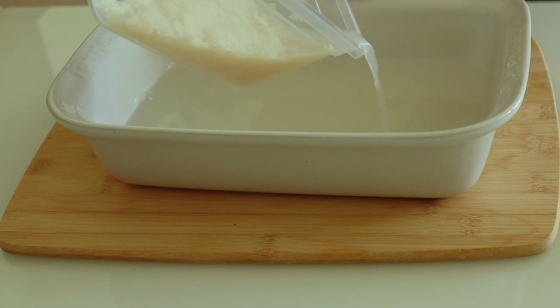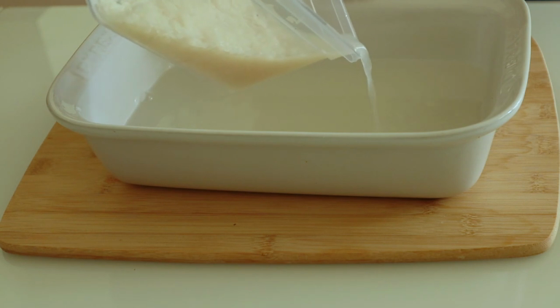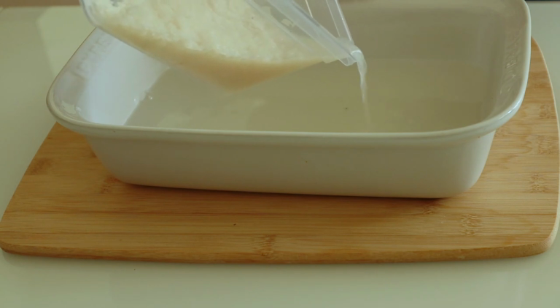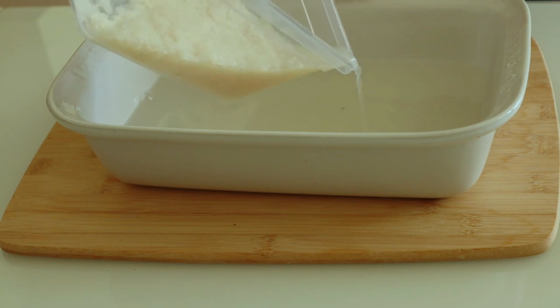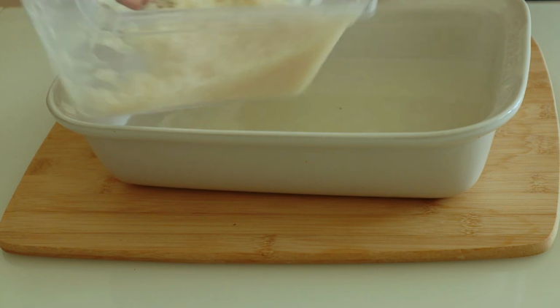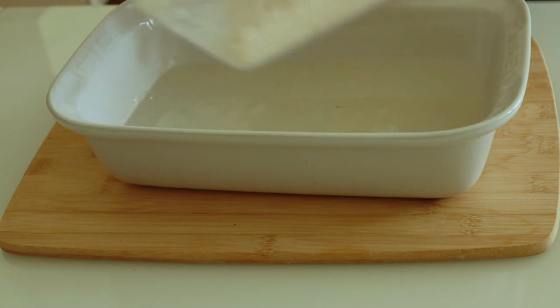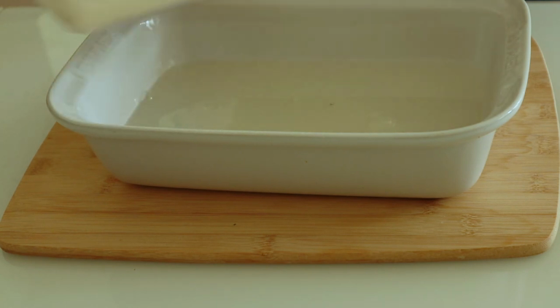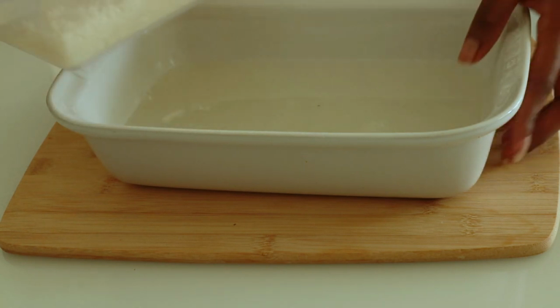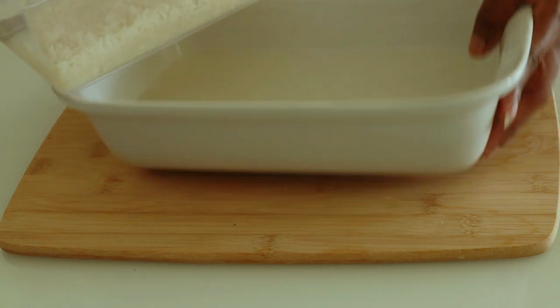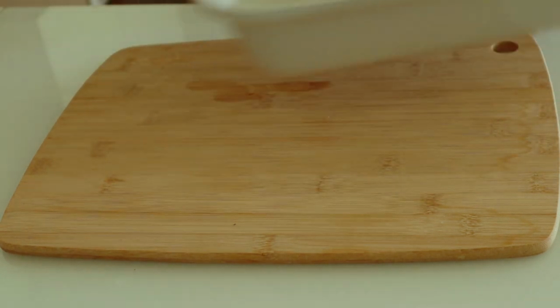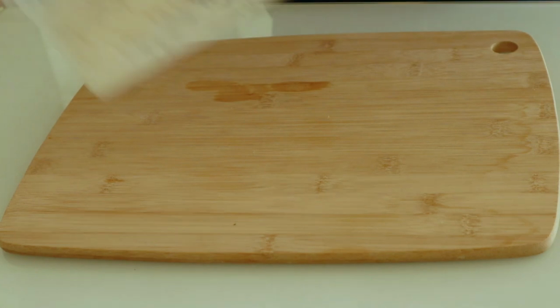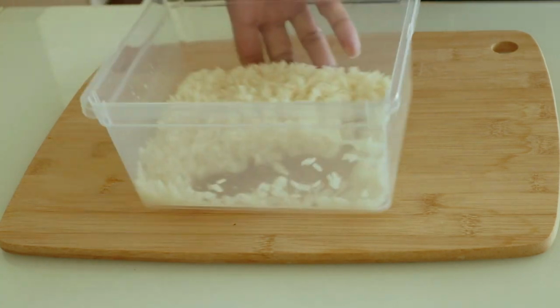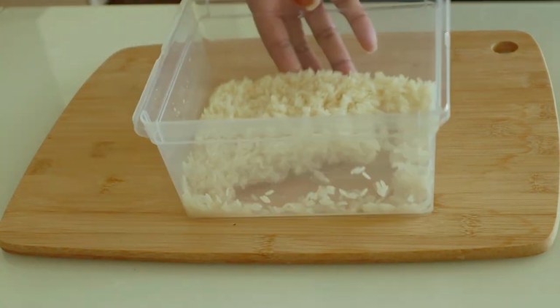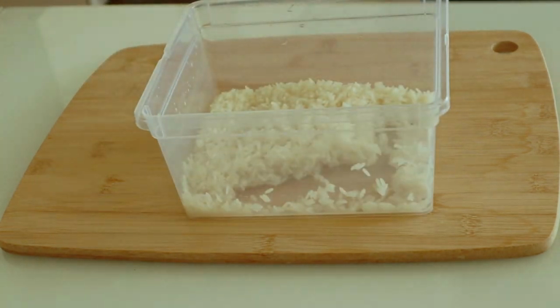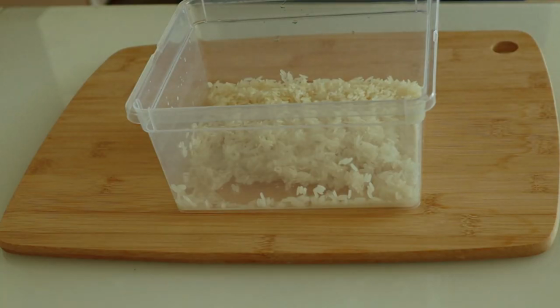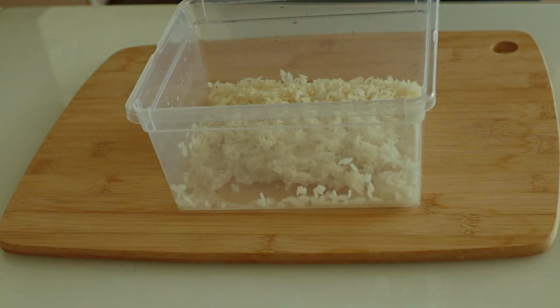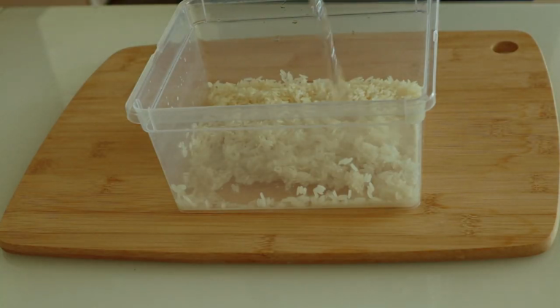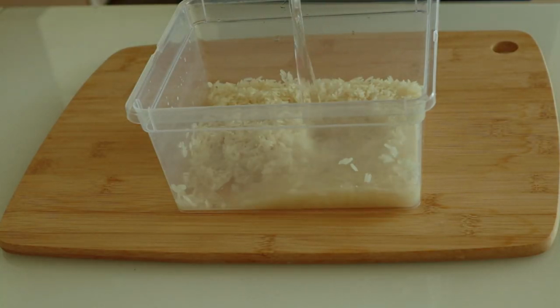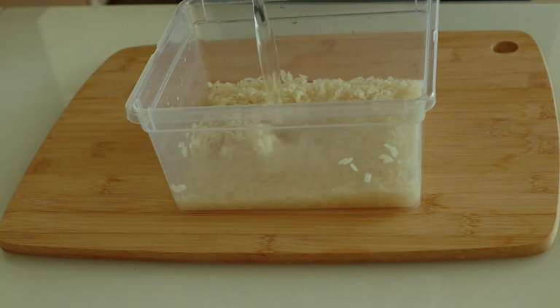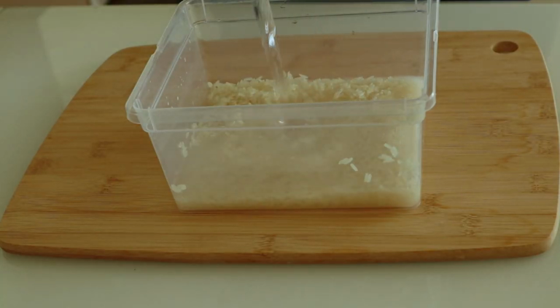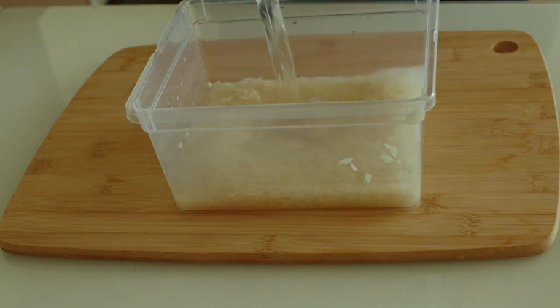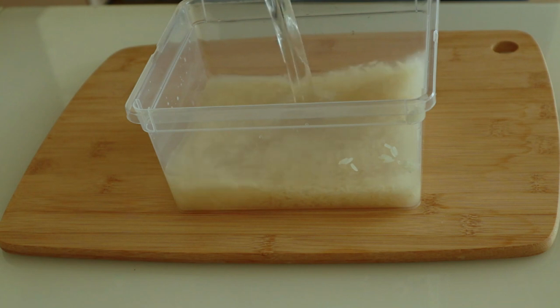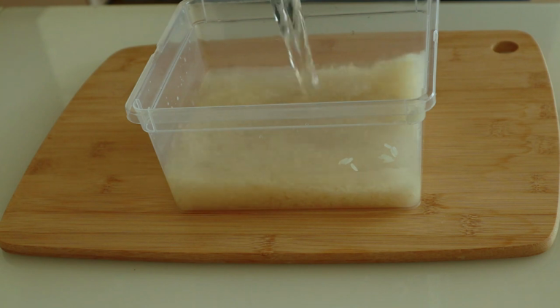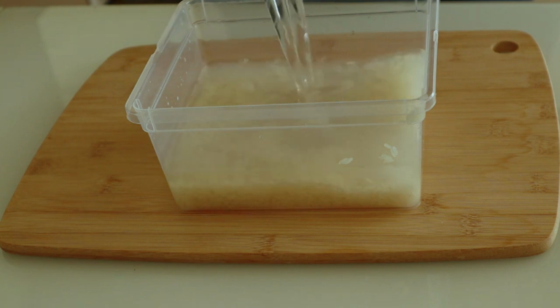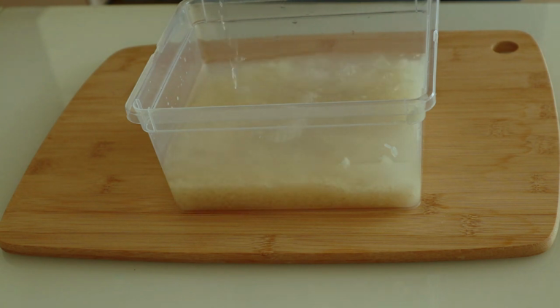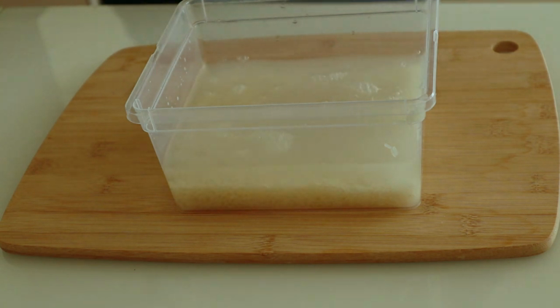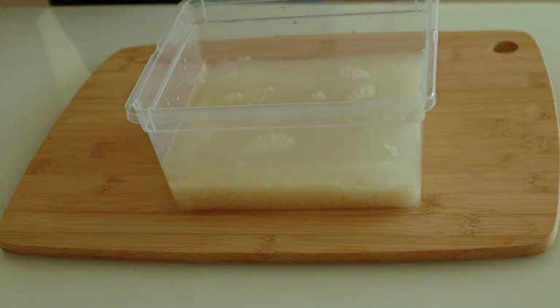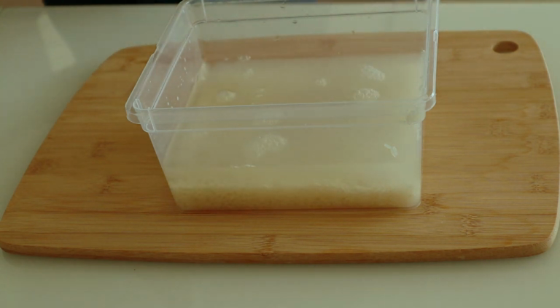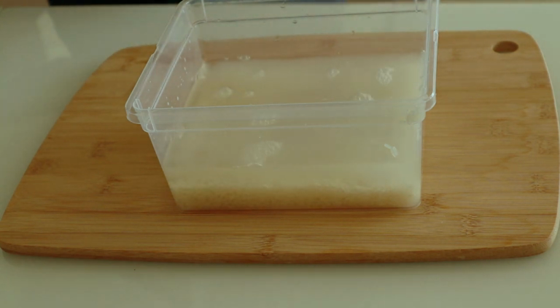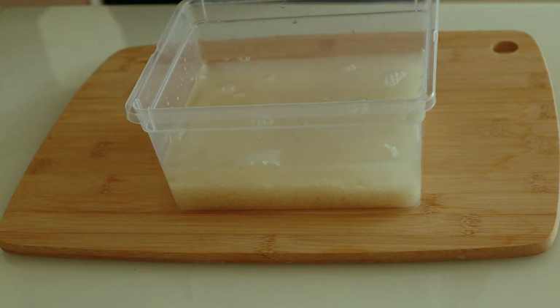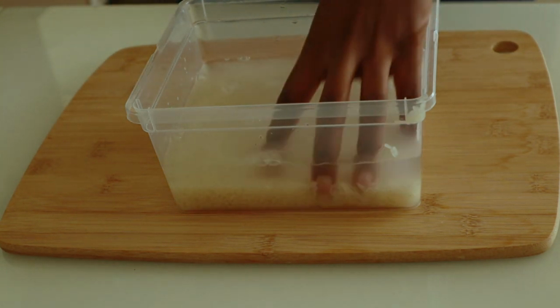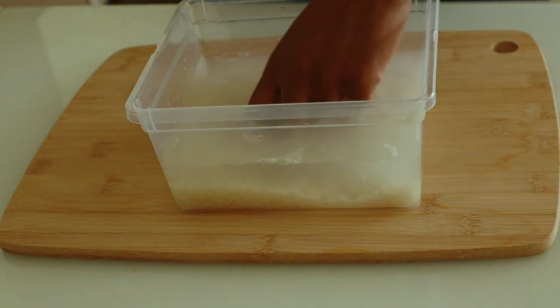The next step is to put in clean water and wash my rice properly. Take your time and wash your rice.